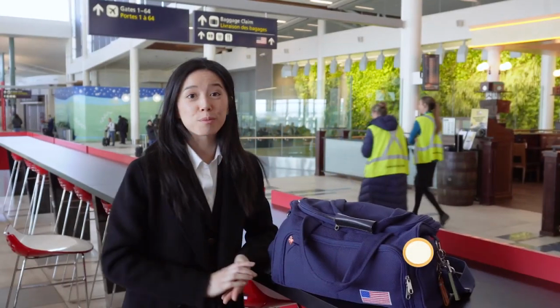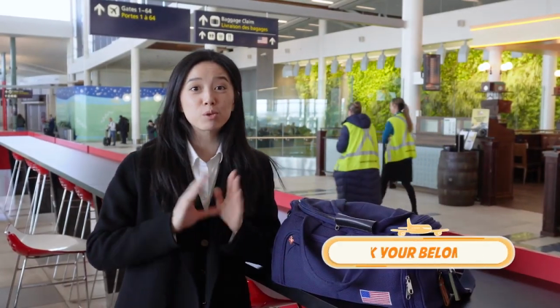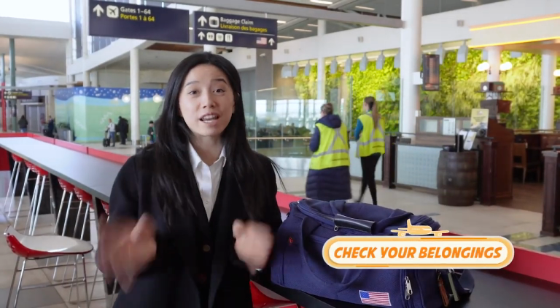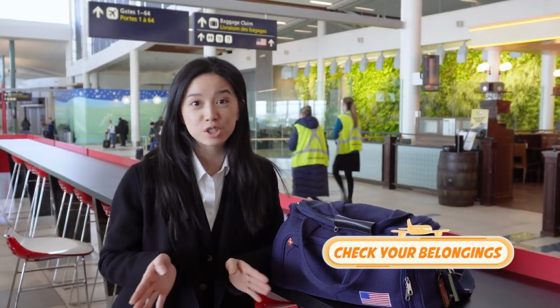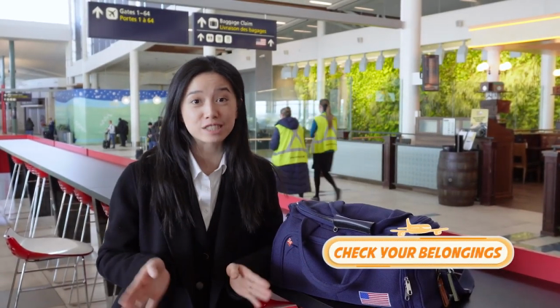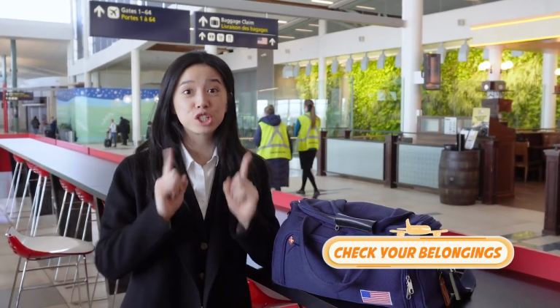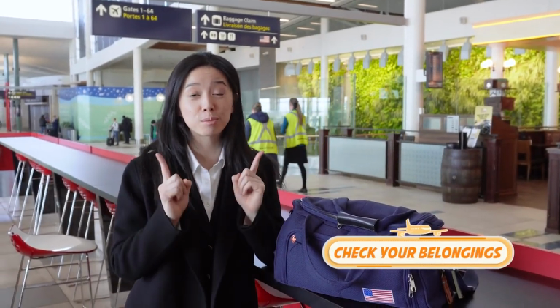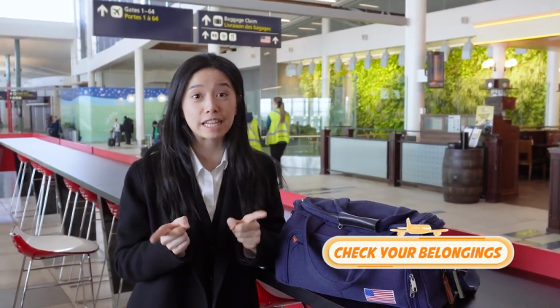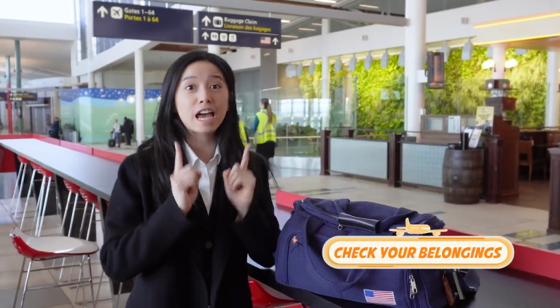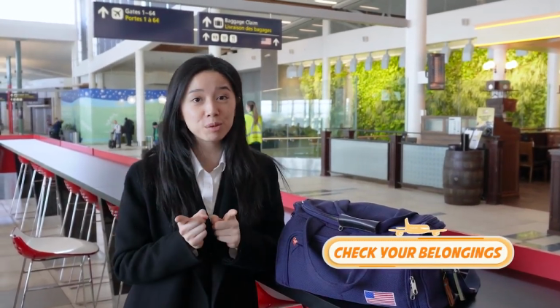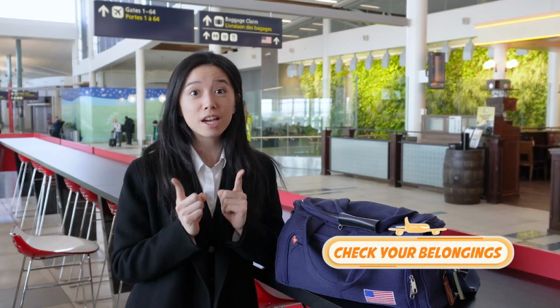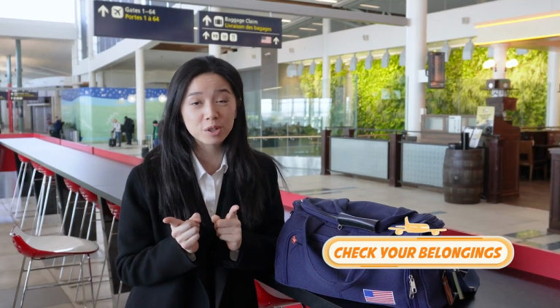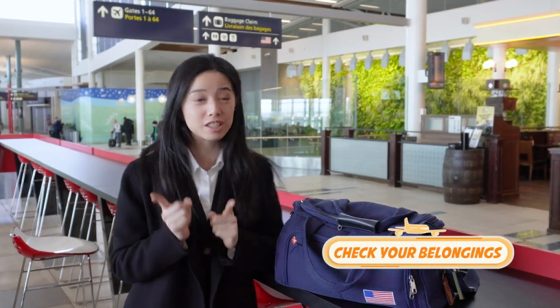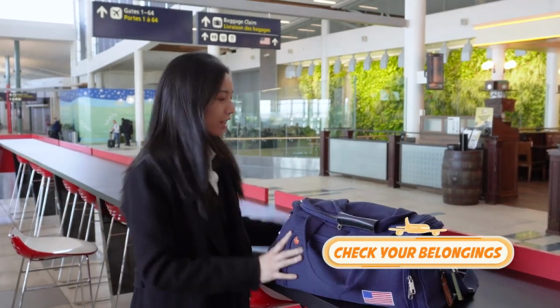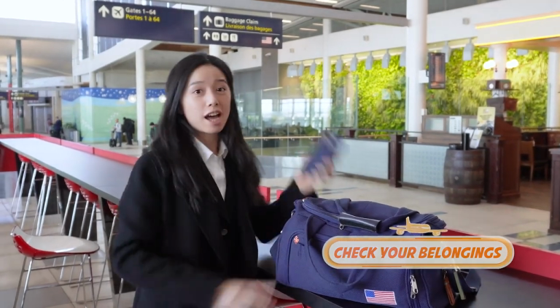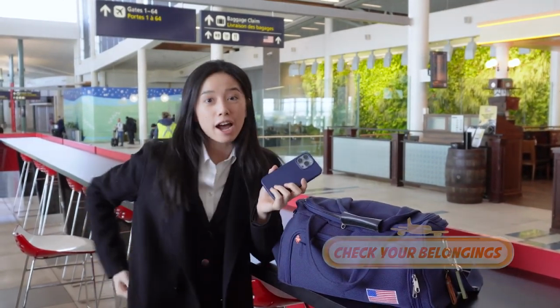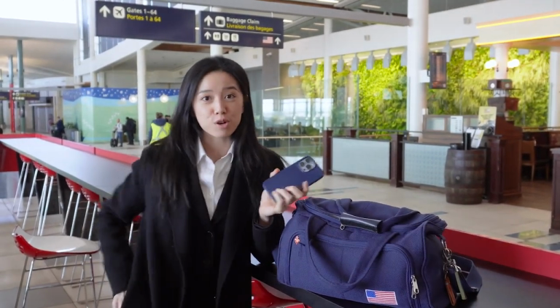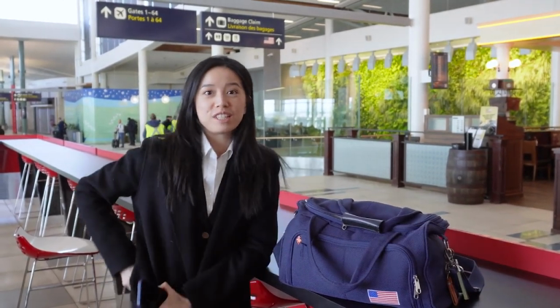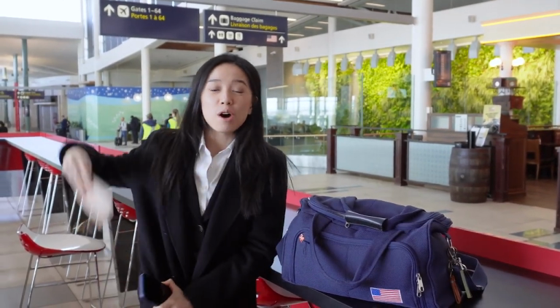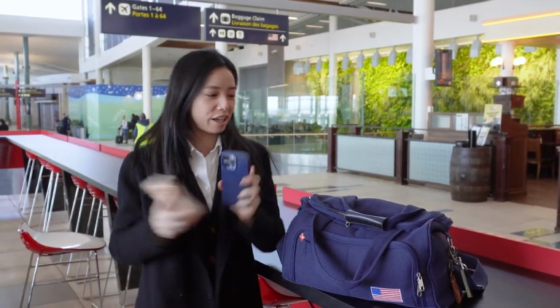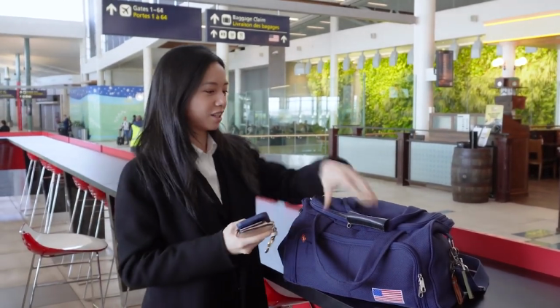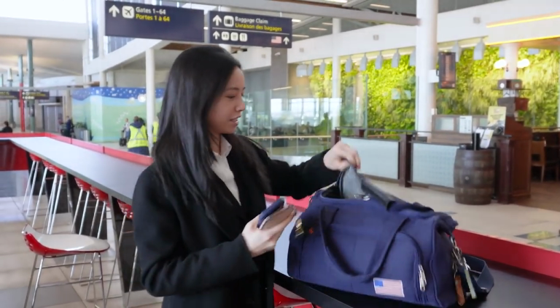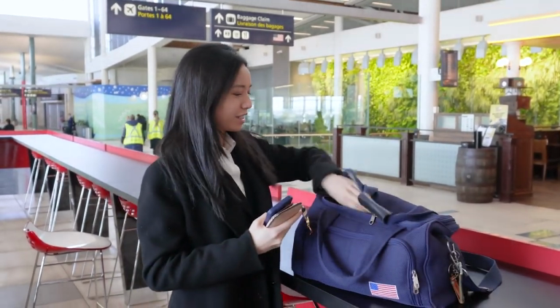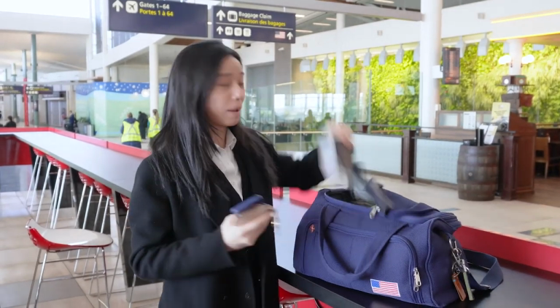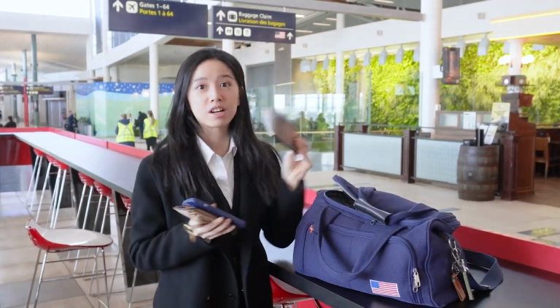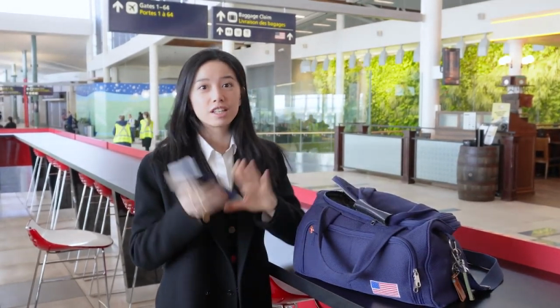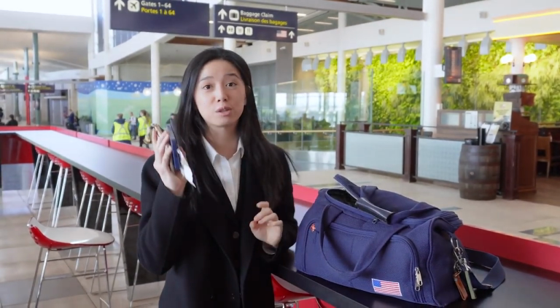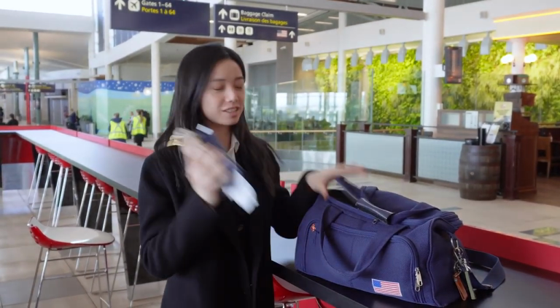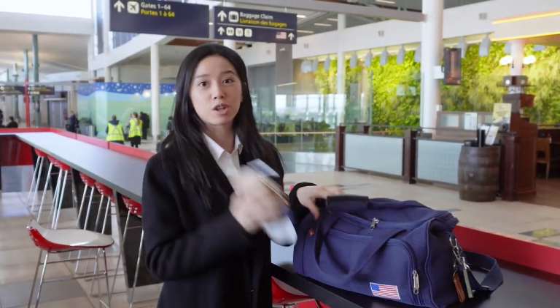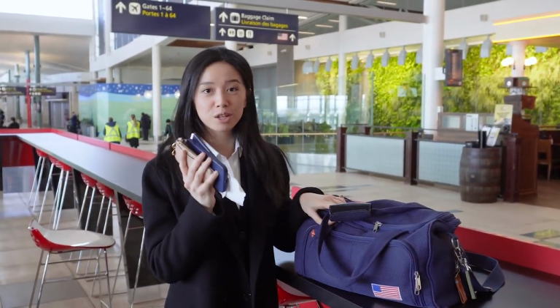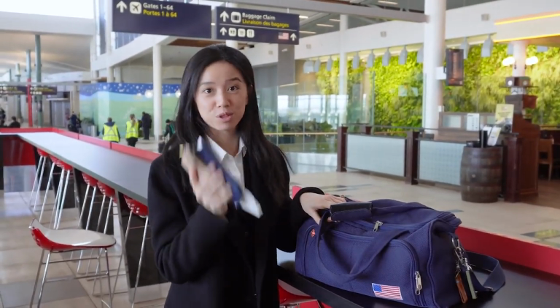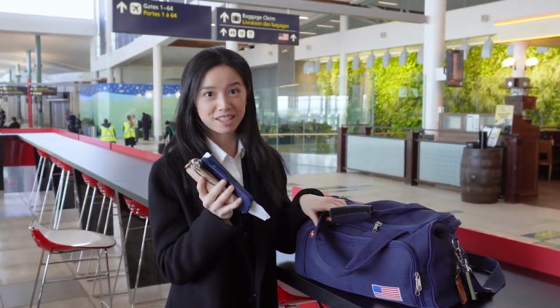My number one hack is to check your belongings every time you leave every single location — iPhone, wallet, passport. You can't lose these, so you've got to check them before you leave a place.